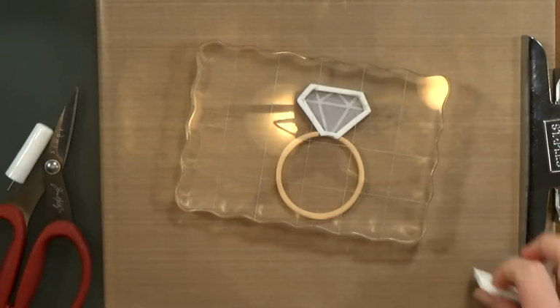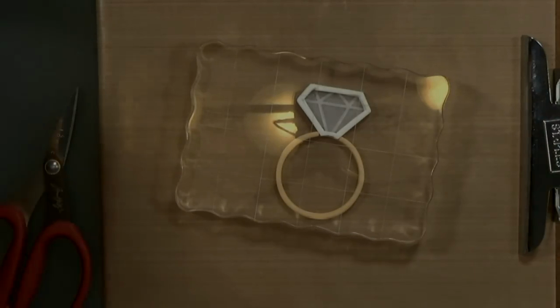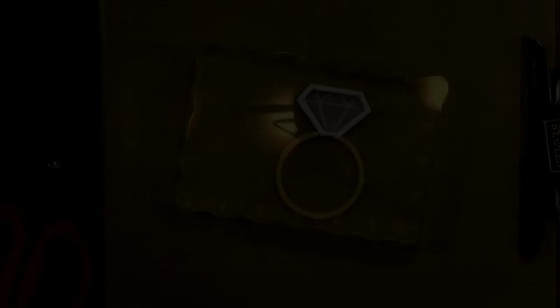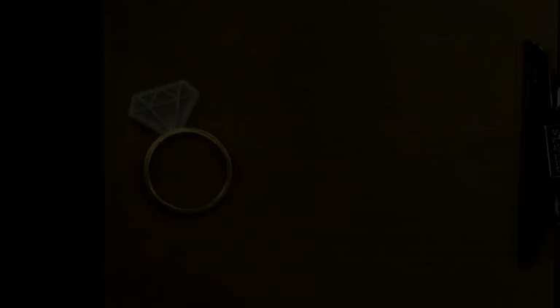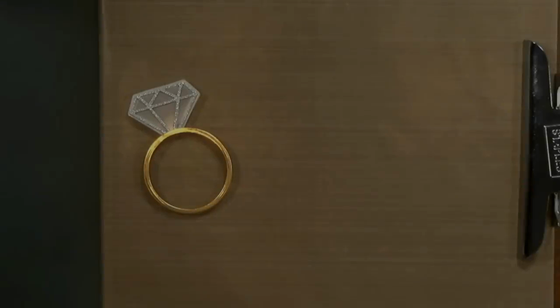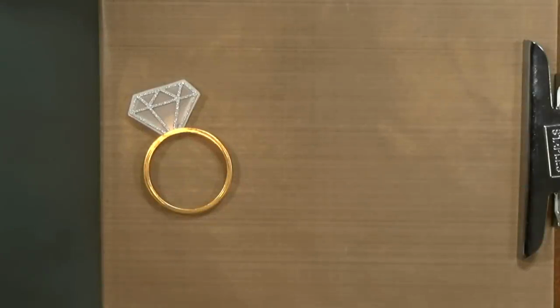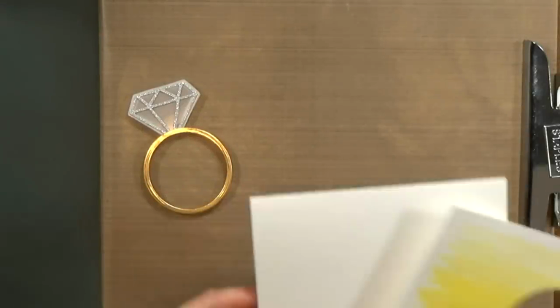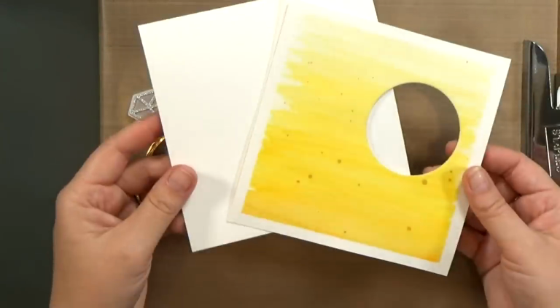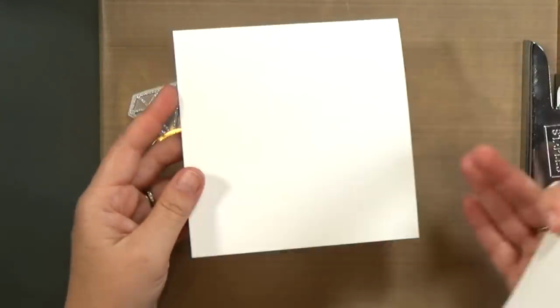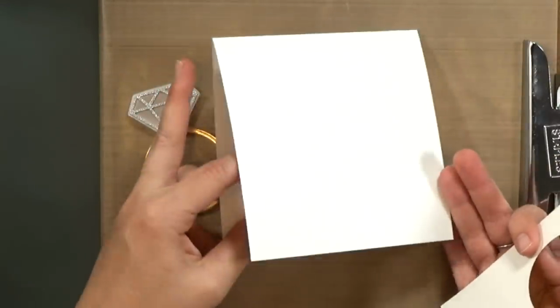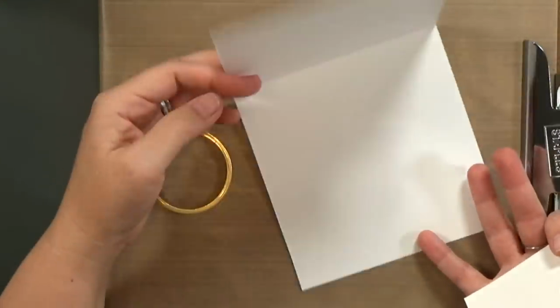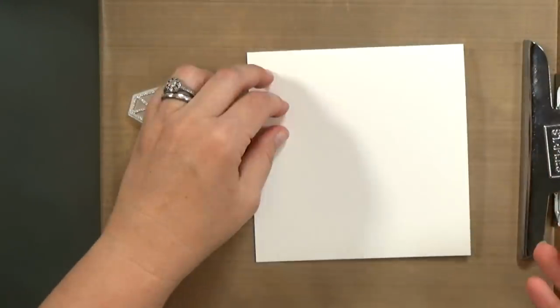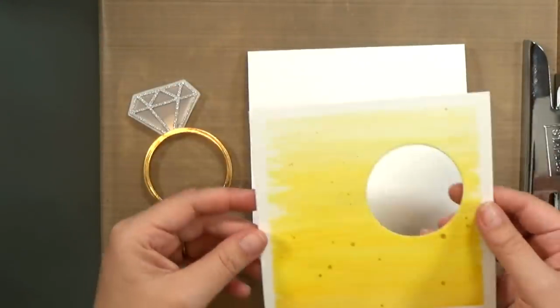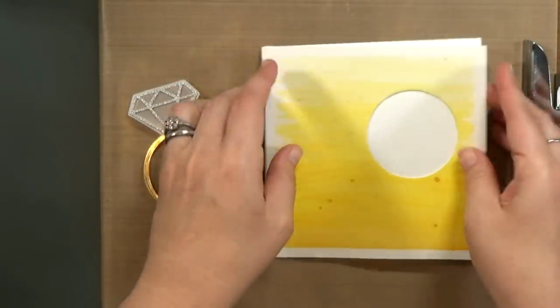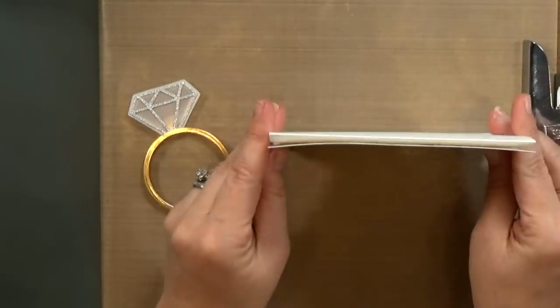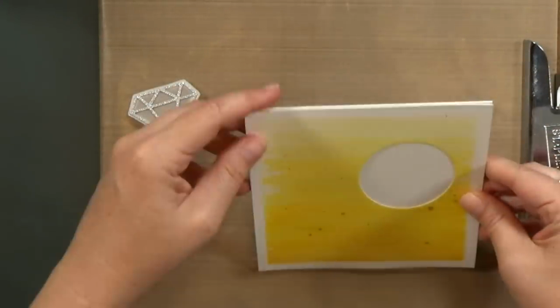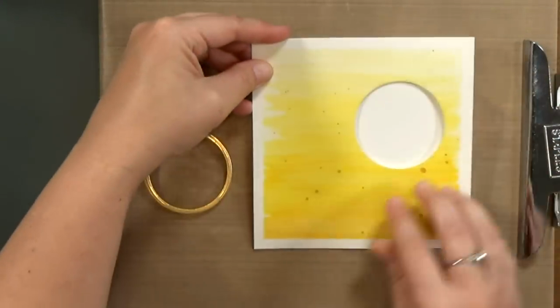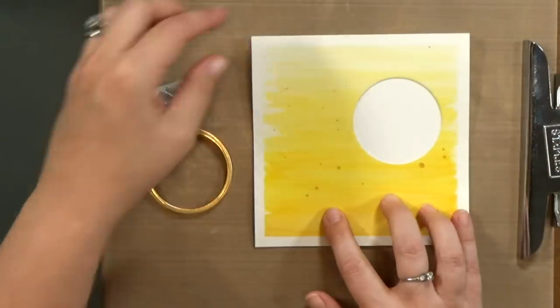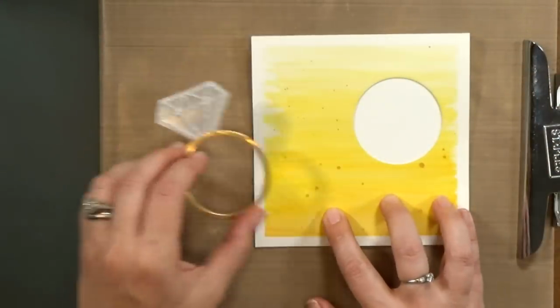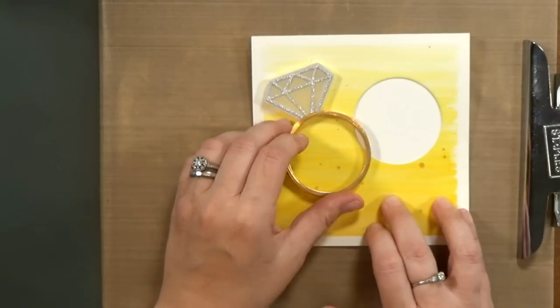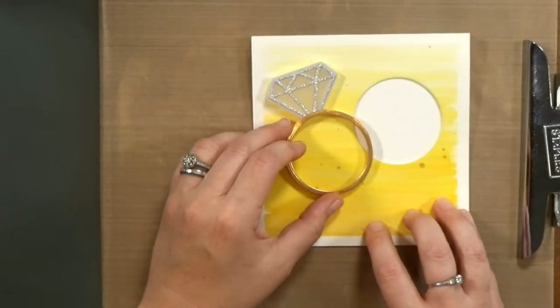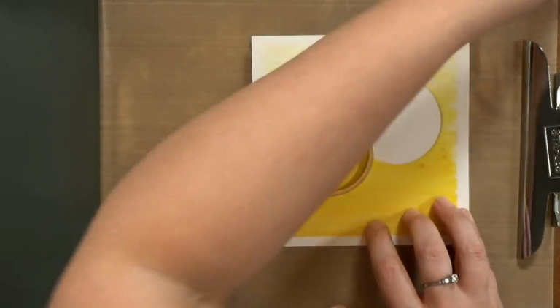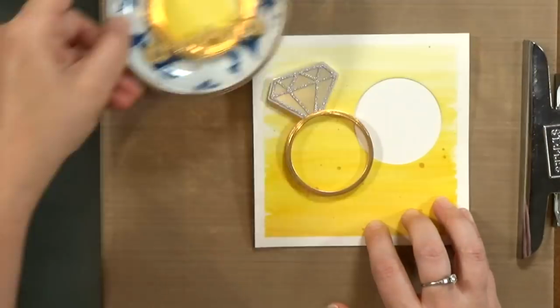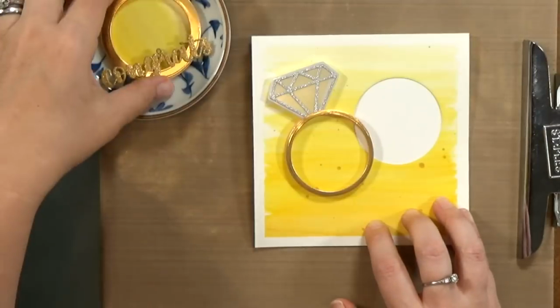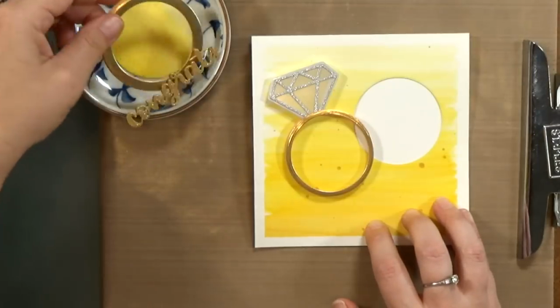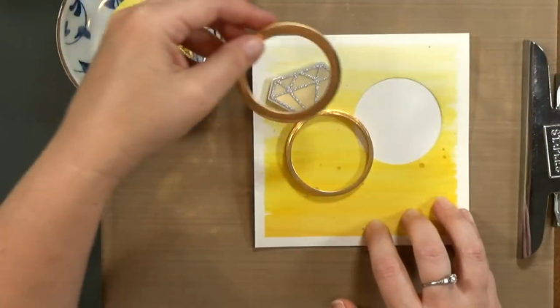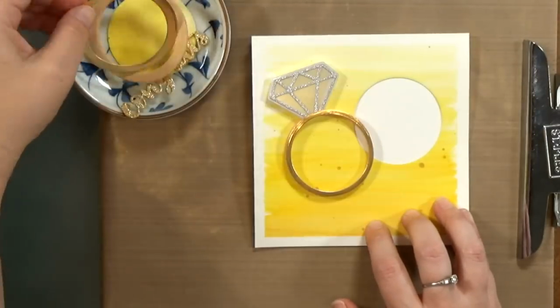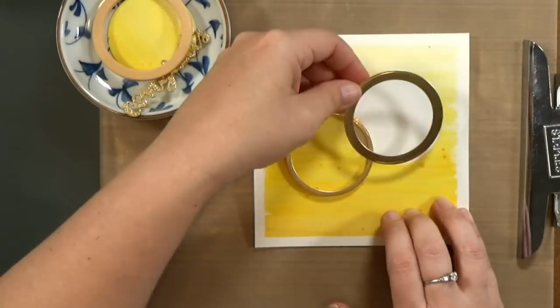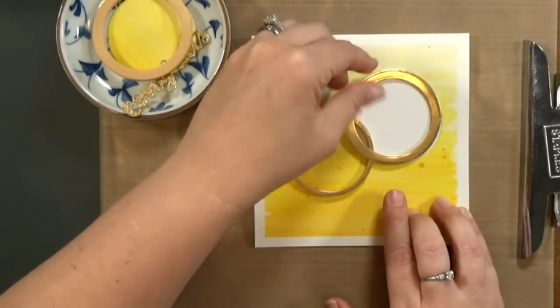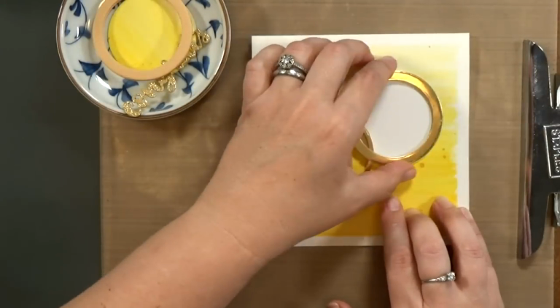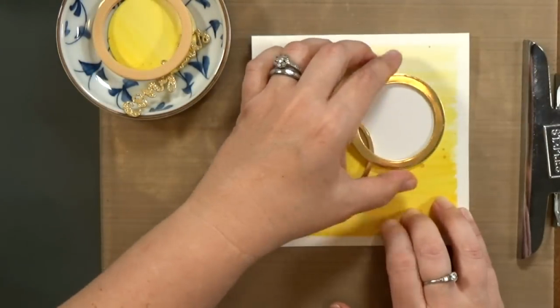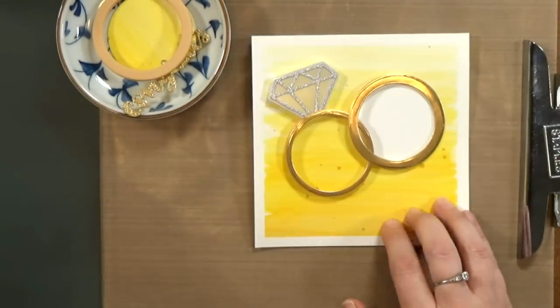It's also going to finish off that box so no light shines down through the bottom of the ring. It's all going to reflect back up through the top, through the vellum there, and bounce around on that white foam.